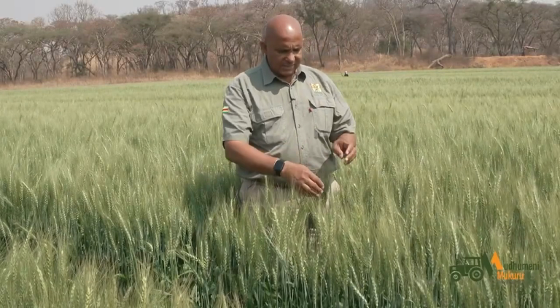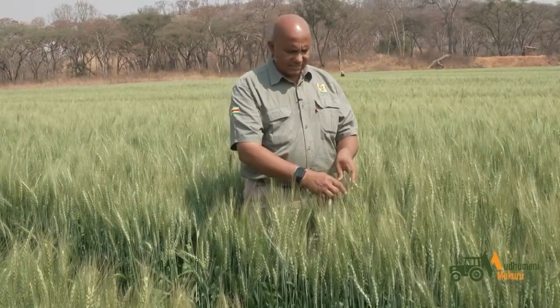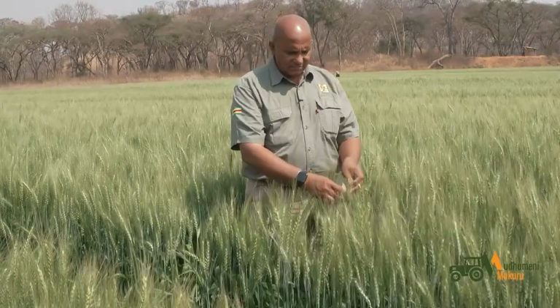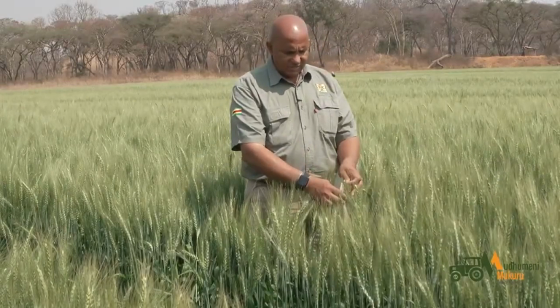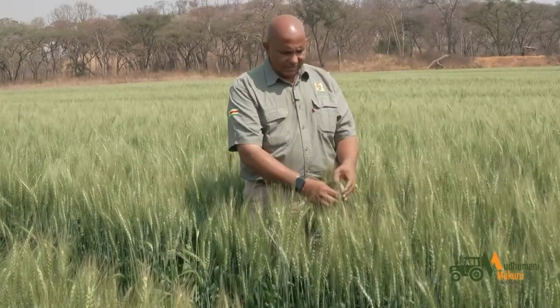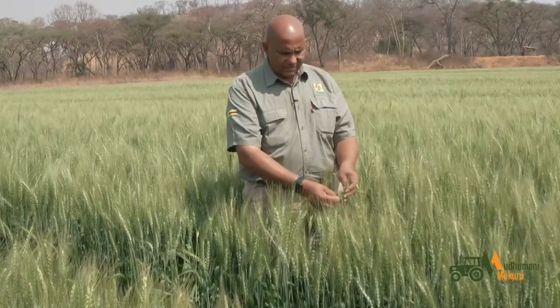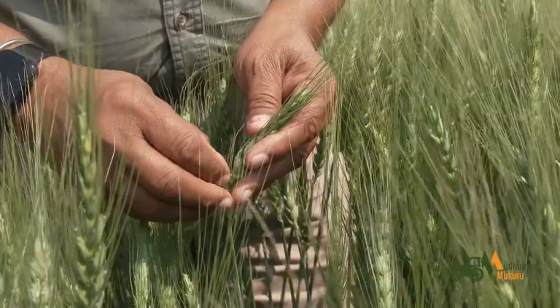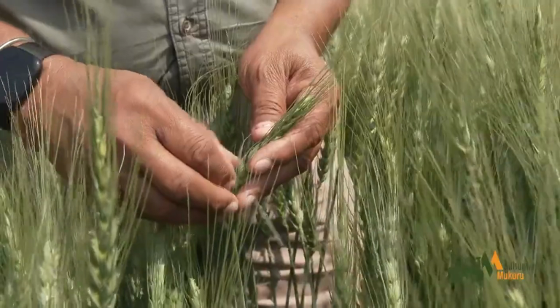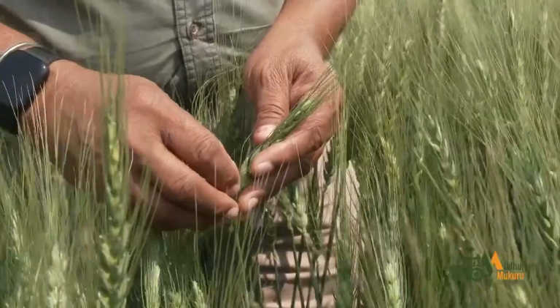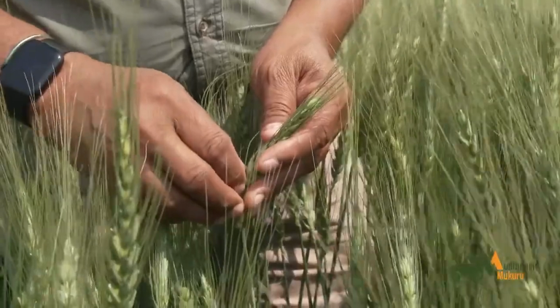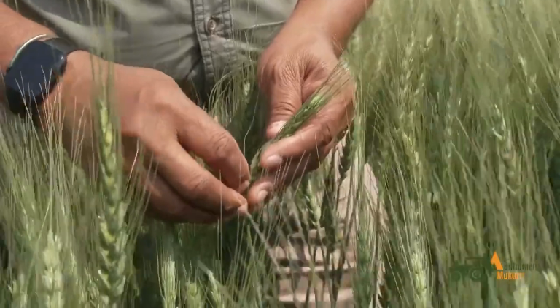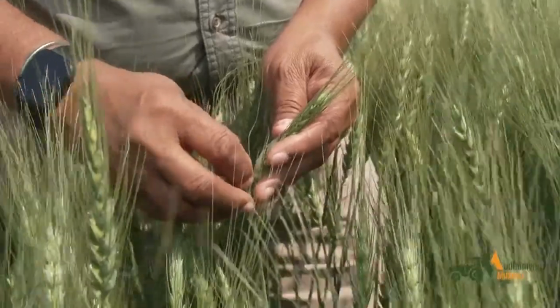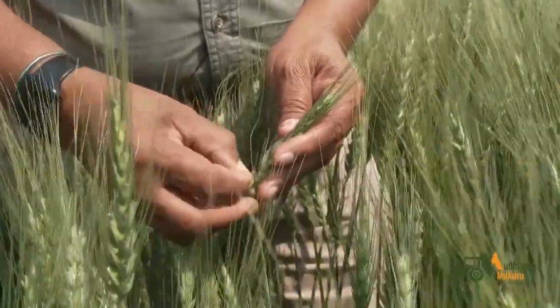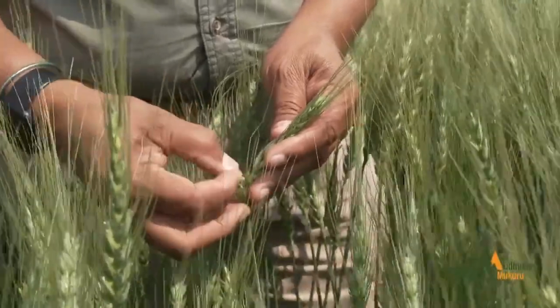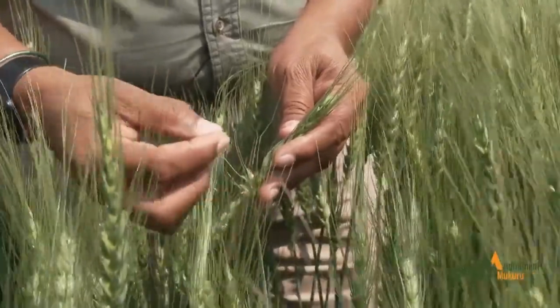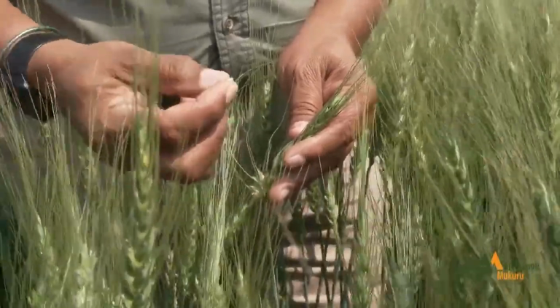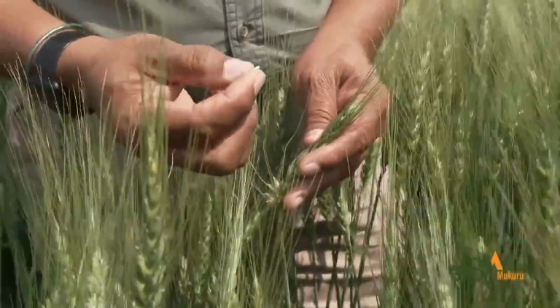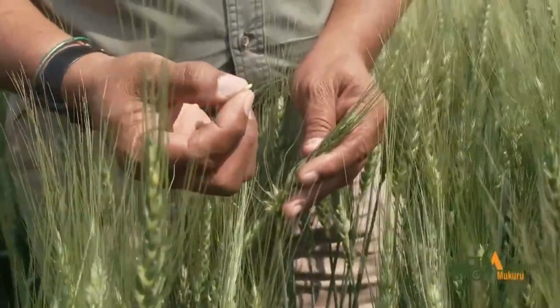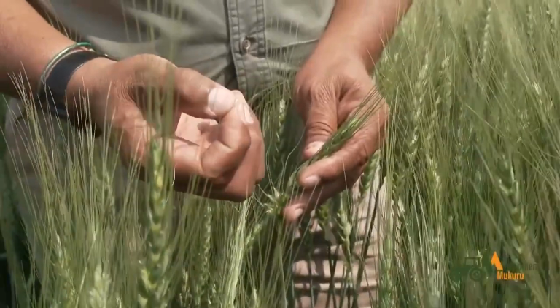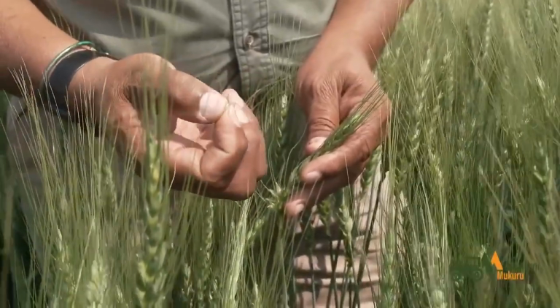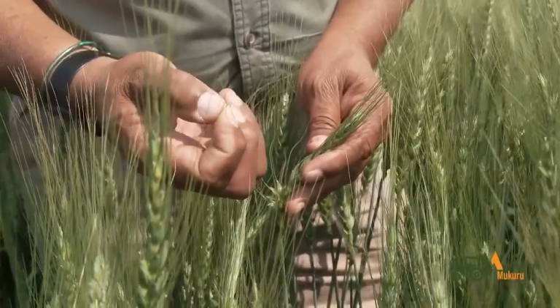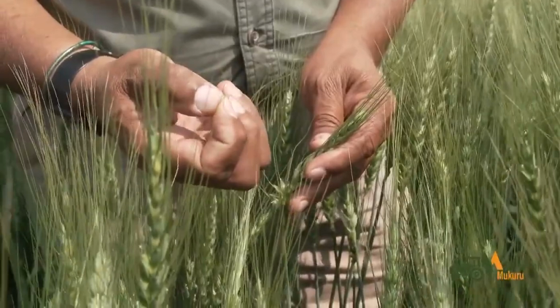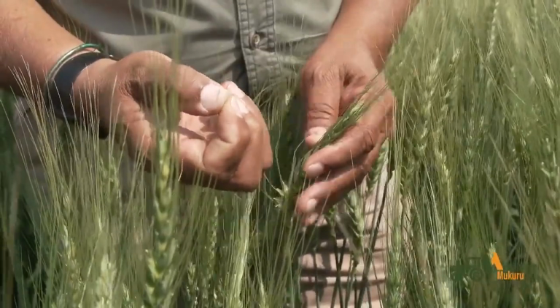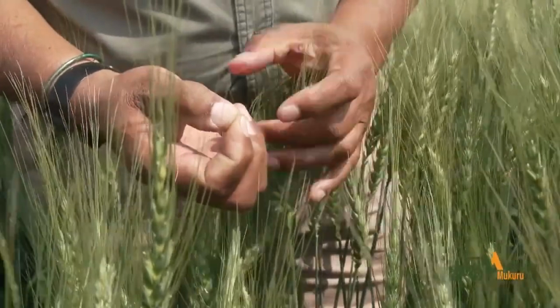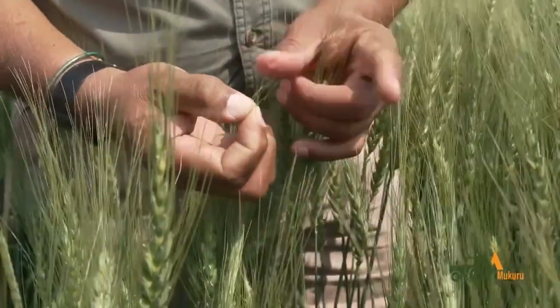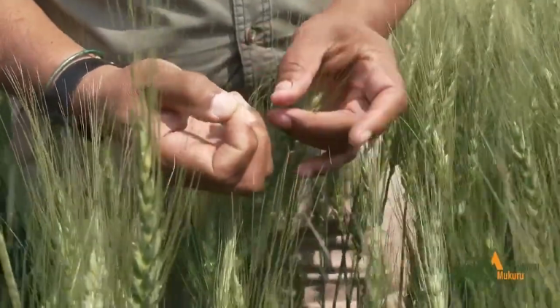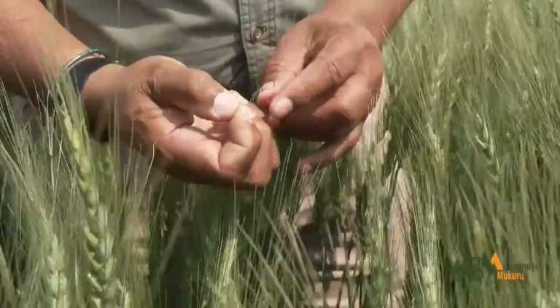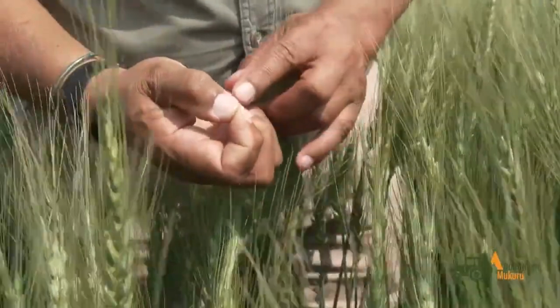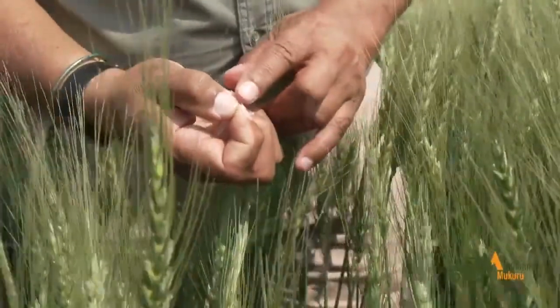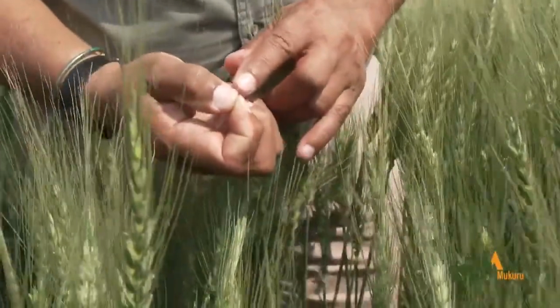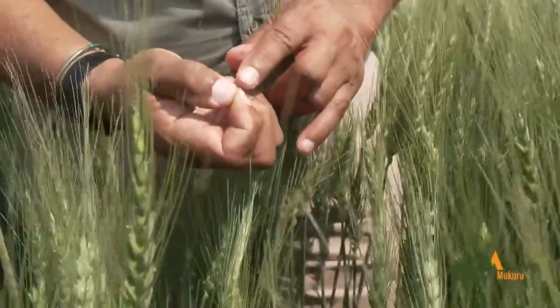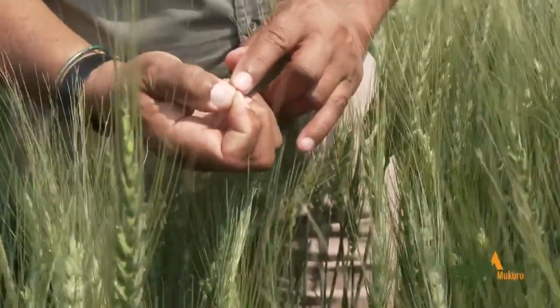This means we can withdraw the water because the water is no longer moving towards the seeds. The seeds themselves at this stage are at blister stage. Blister stage is when you take the seed, you press it, and there is water which comes out.